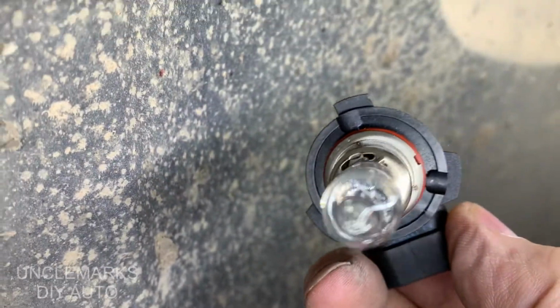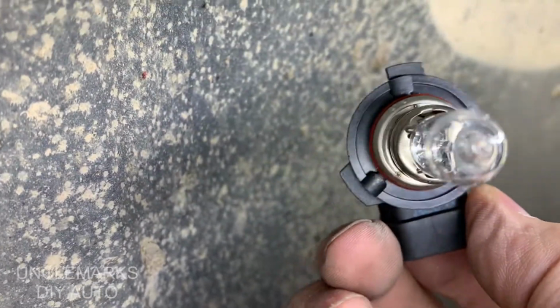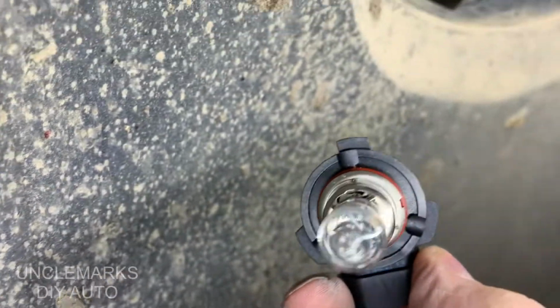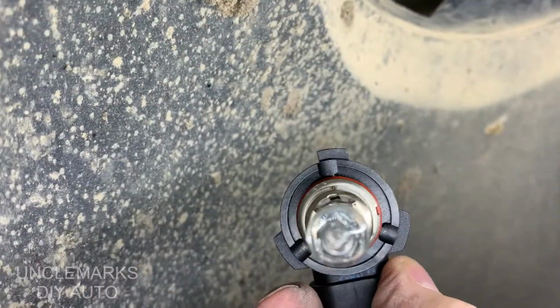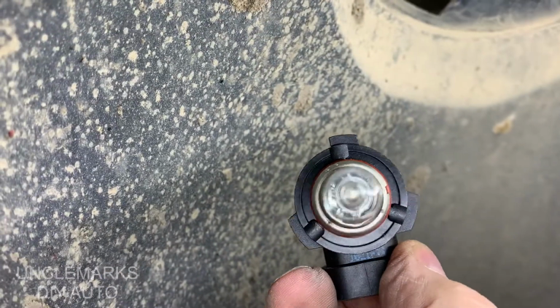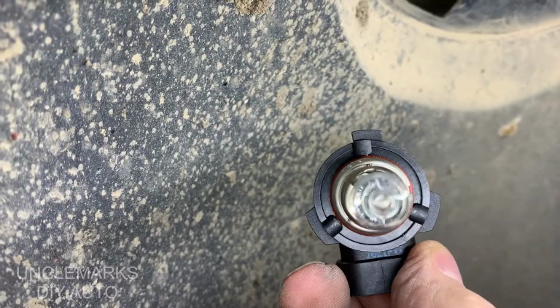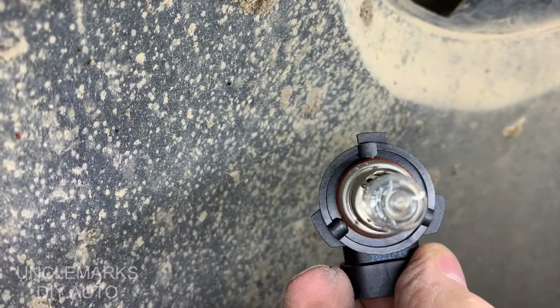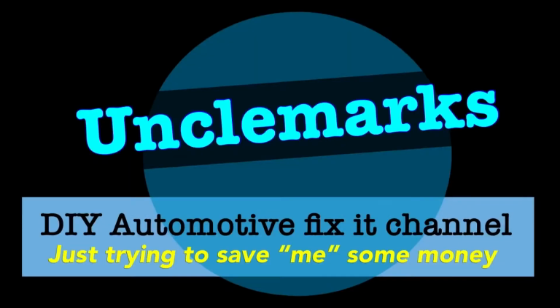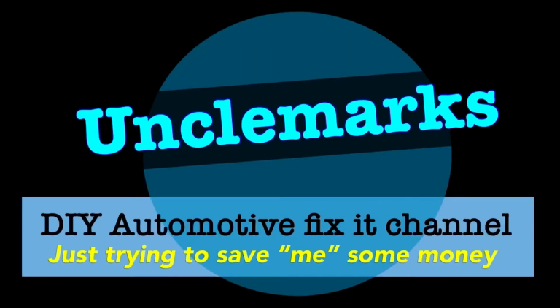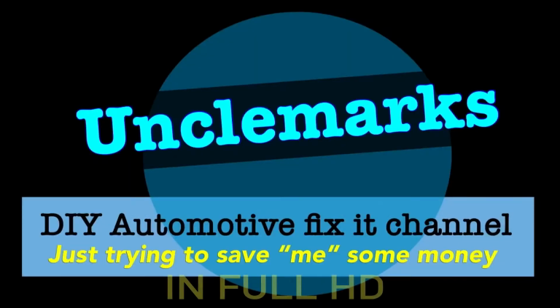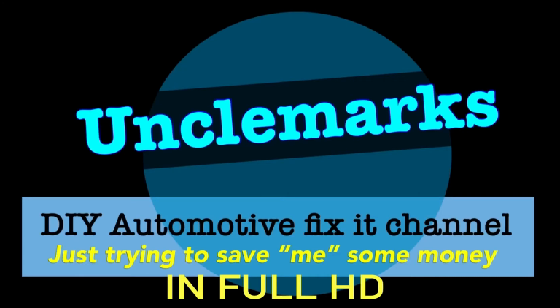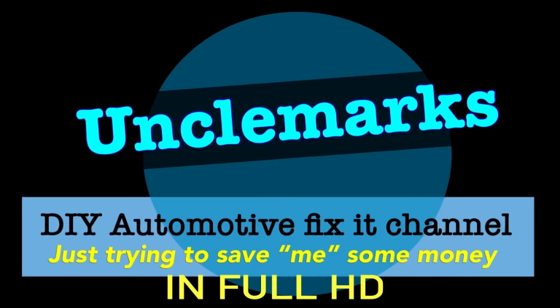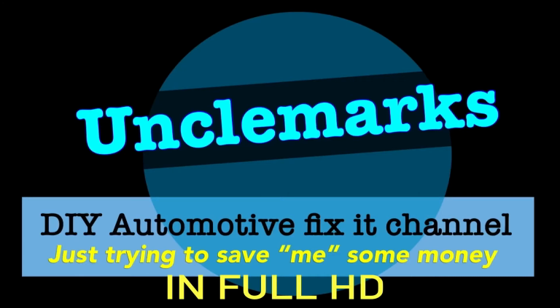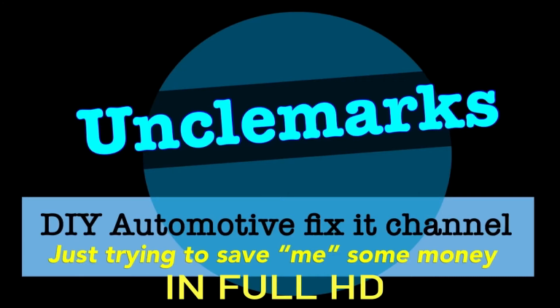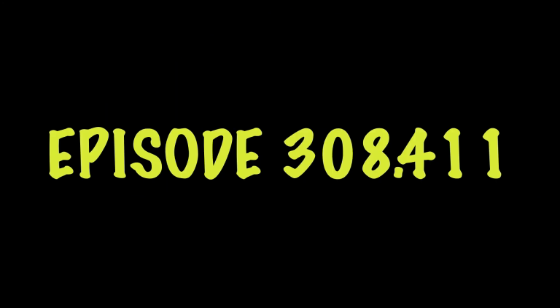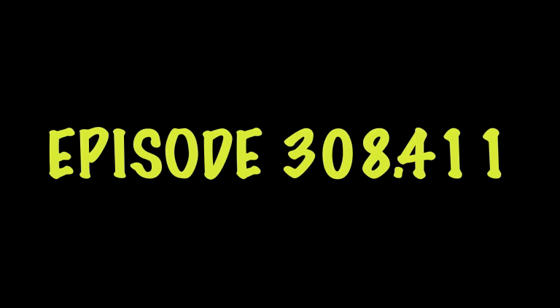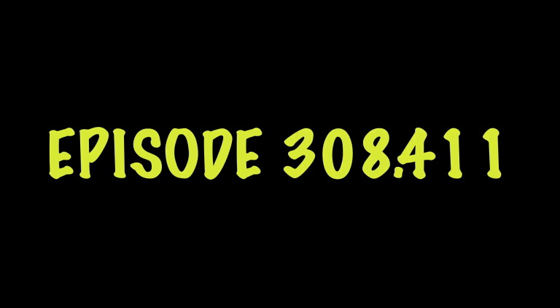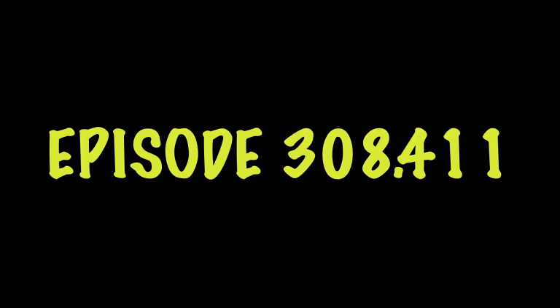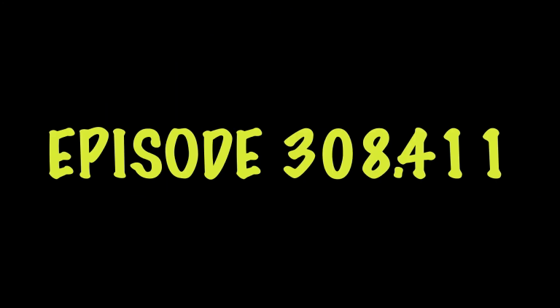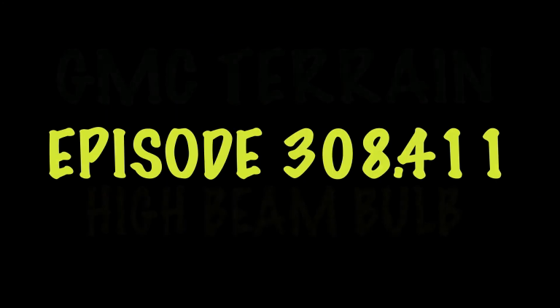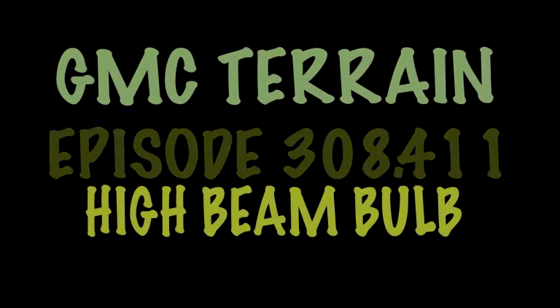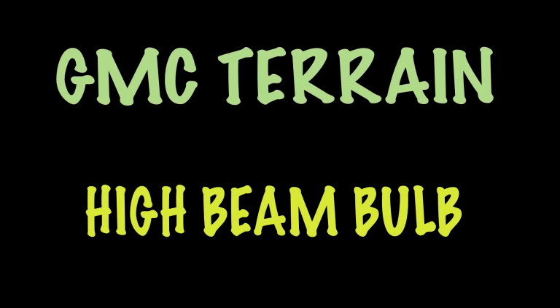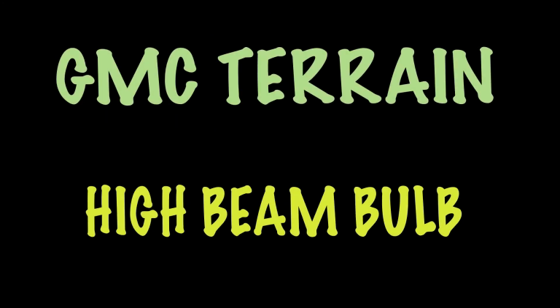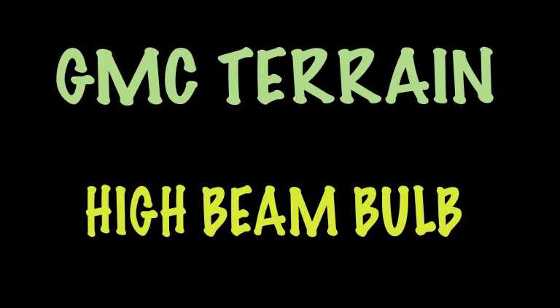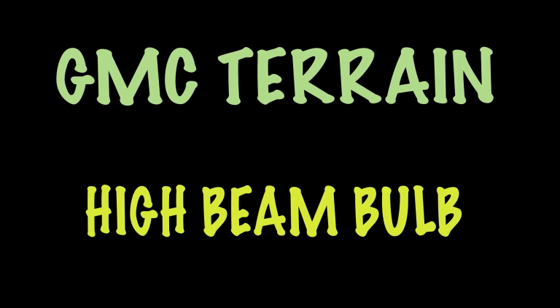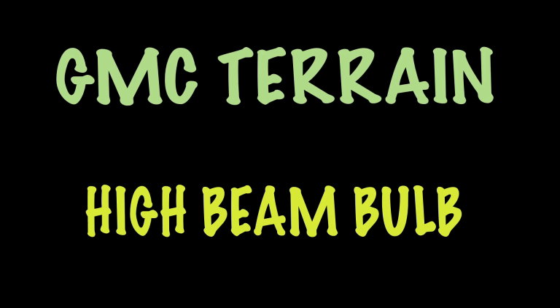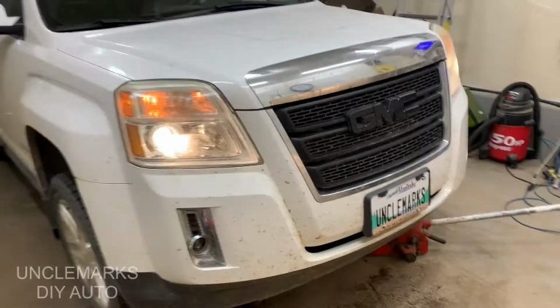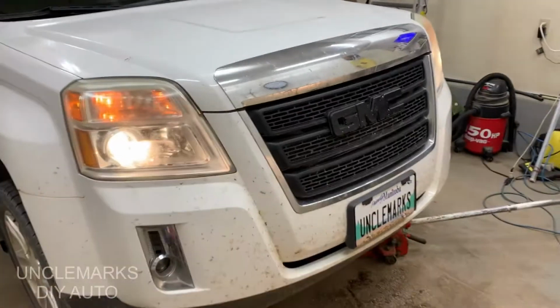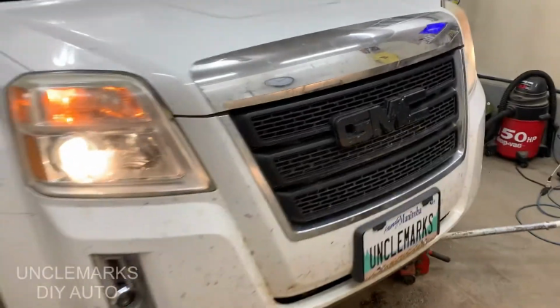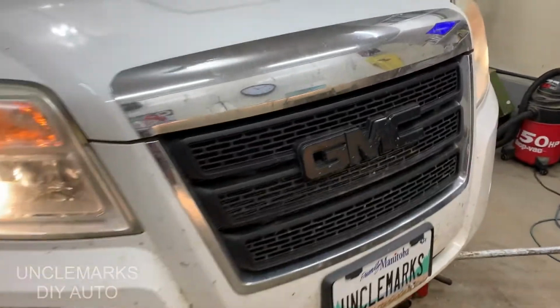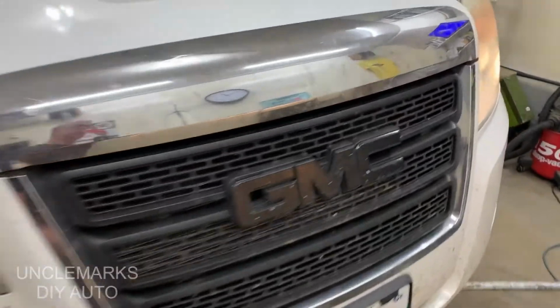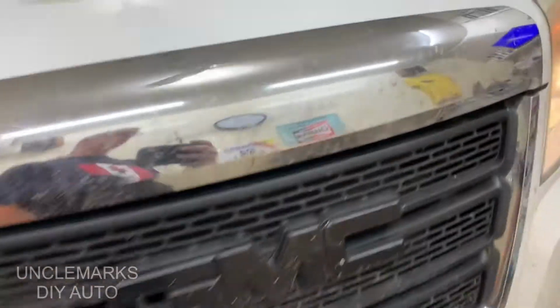We'll get right to repairing or changing this bulb. I'm Uncle Mark and I'll take you through the steps as I do it on our friend's 2011 Terrain.